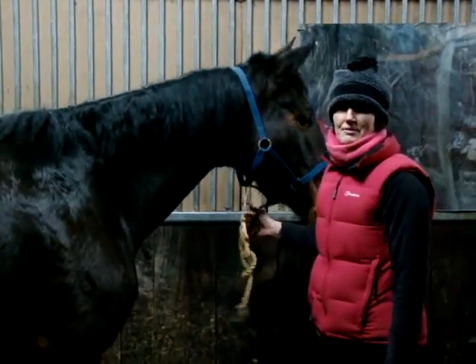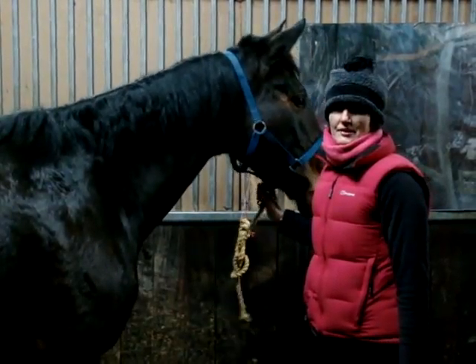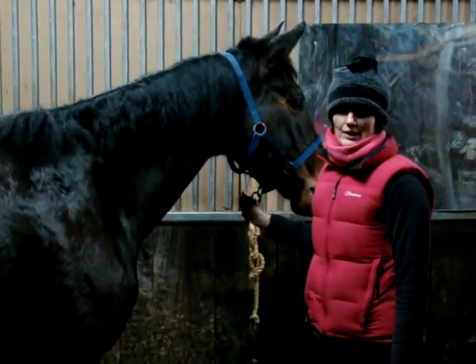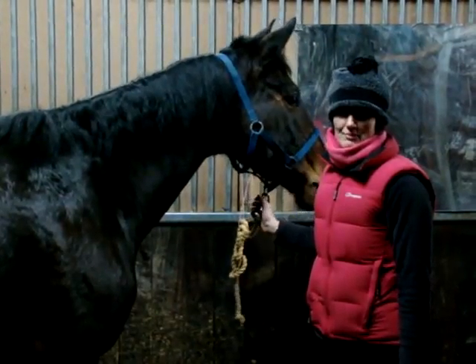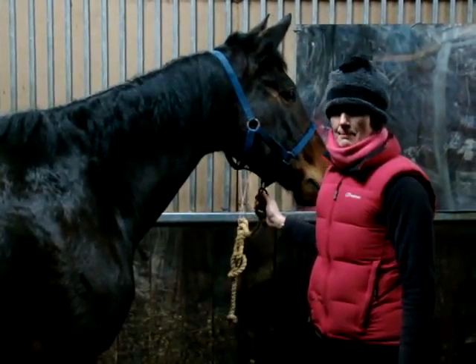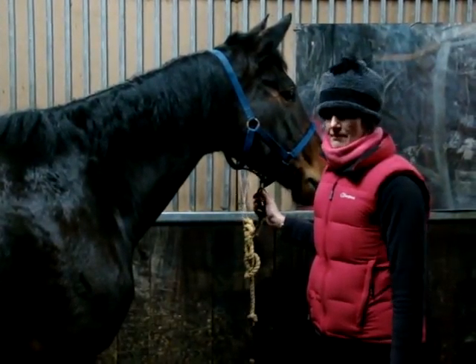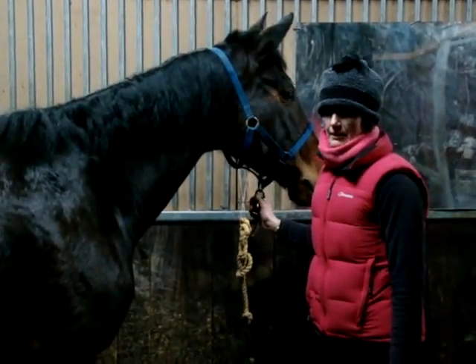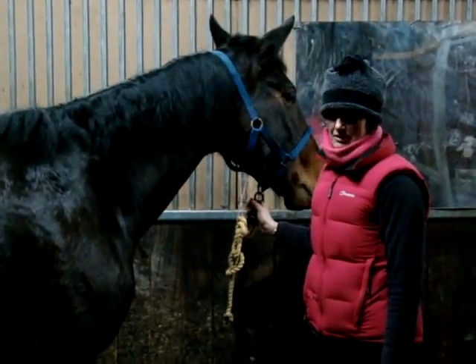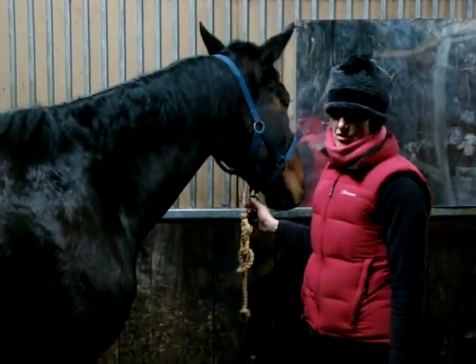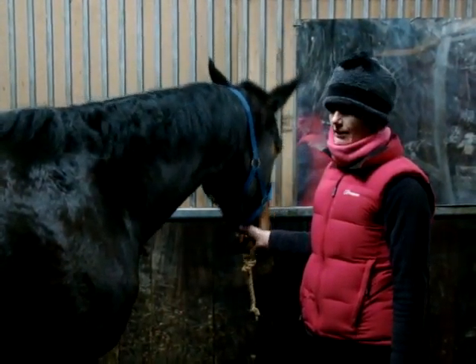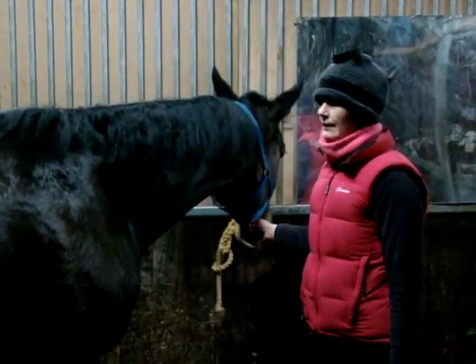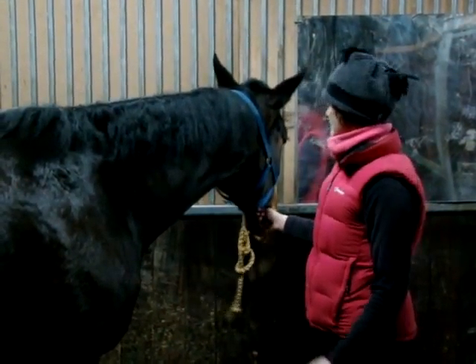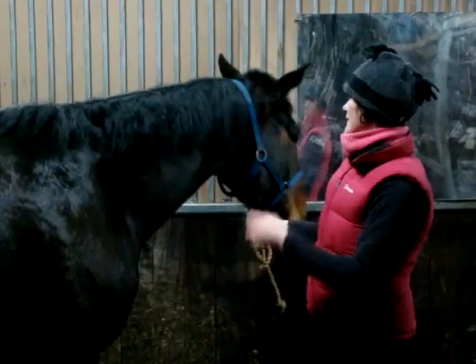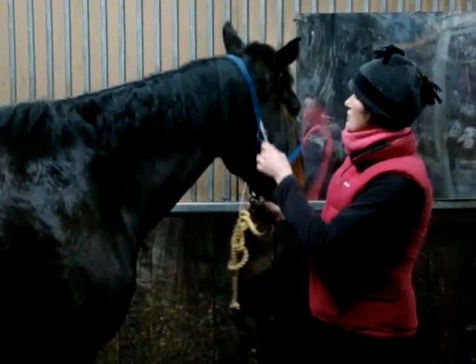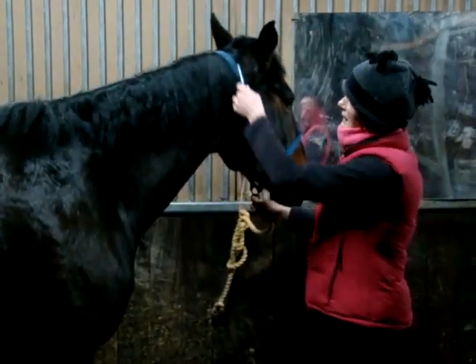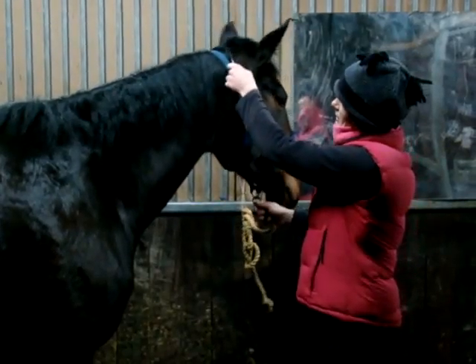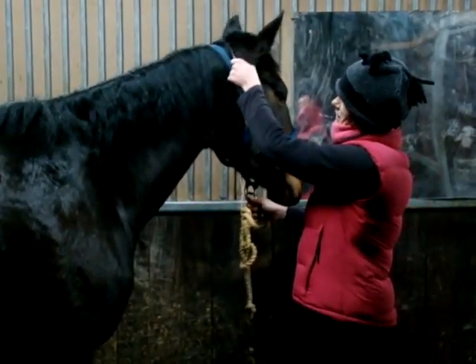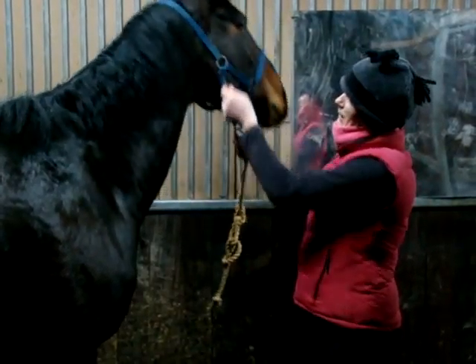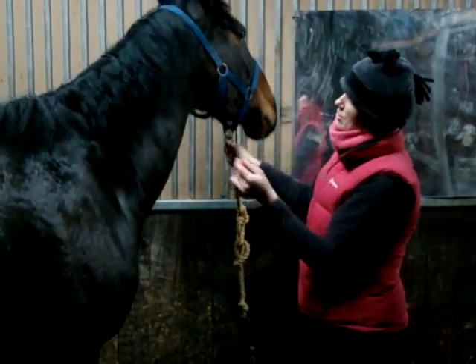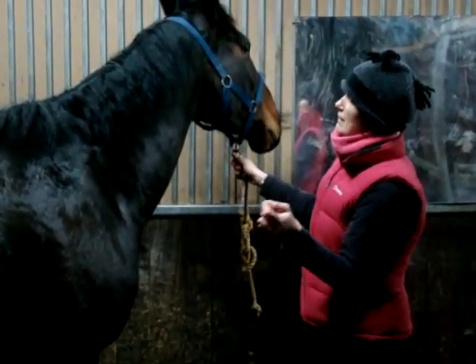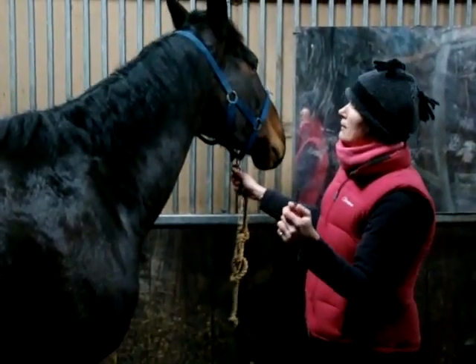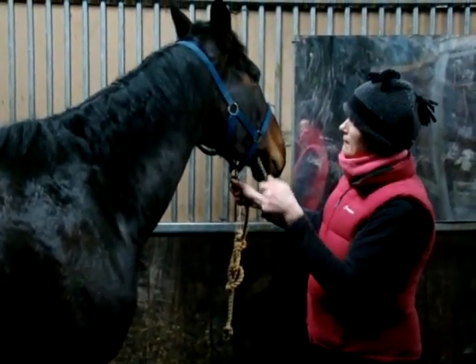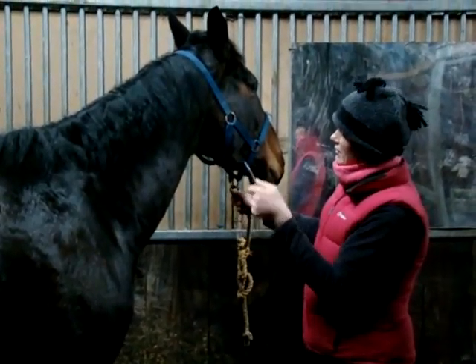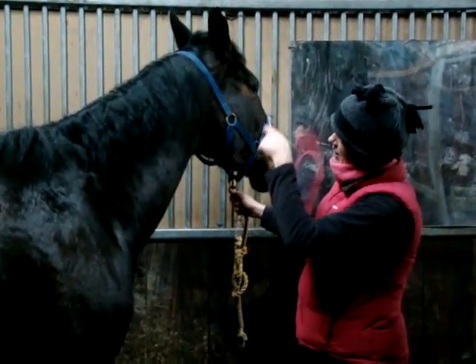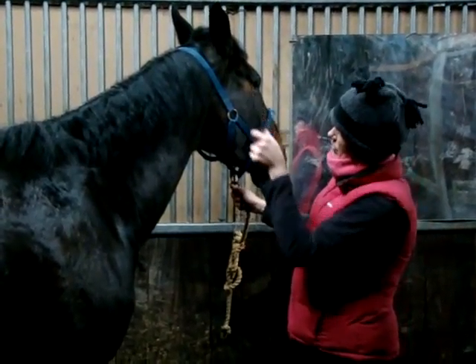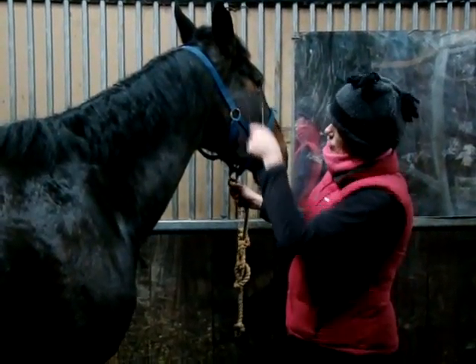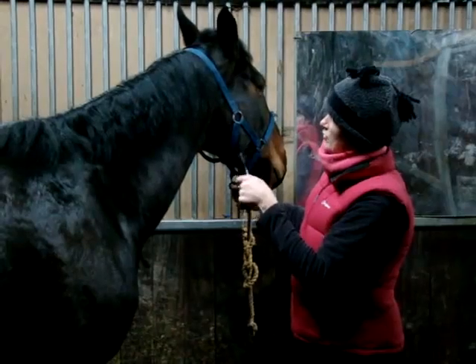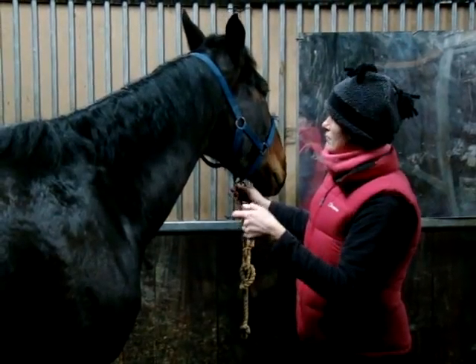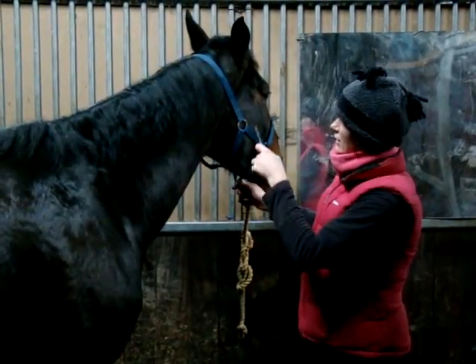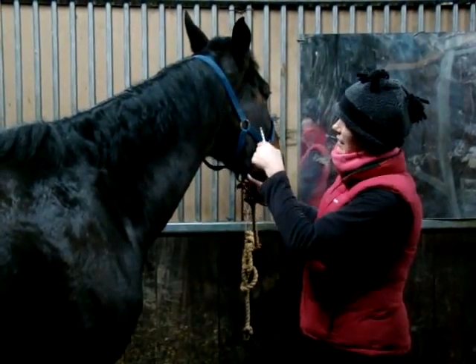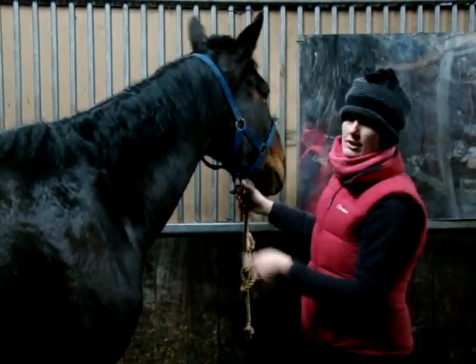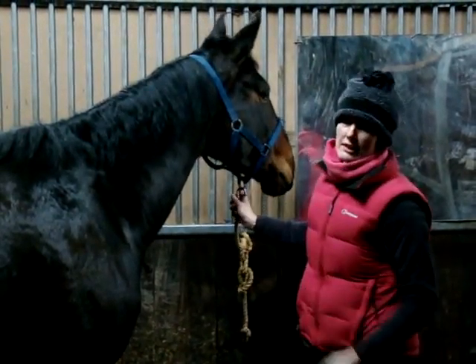Just another quick top tip. This one came from my dressage trainer. It's about where you put the main part — the bridle part — when you trim up their mane, that particular sort of groove for the bridle or the head collar to sit in.